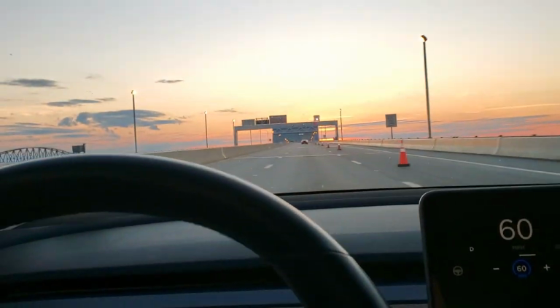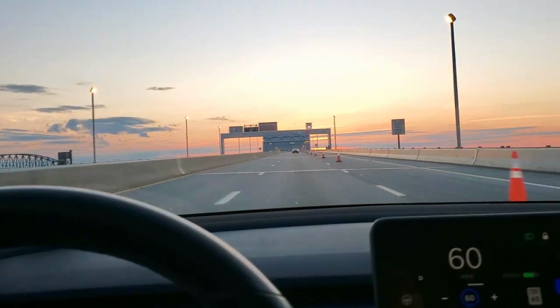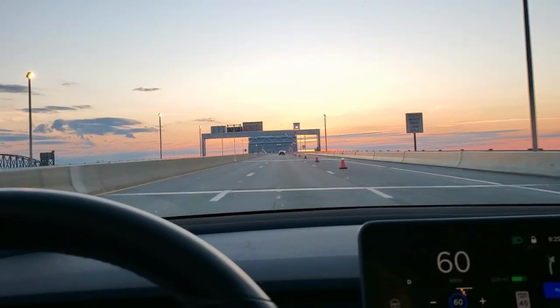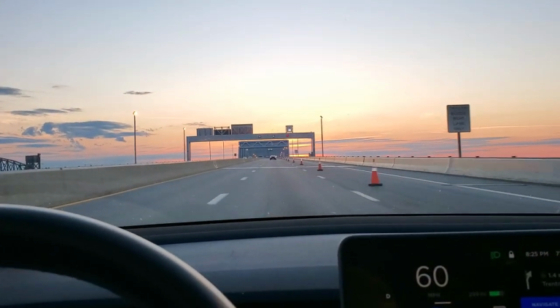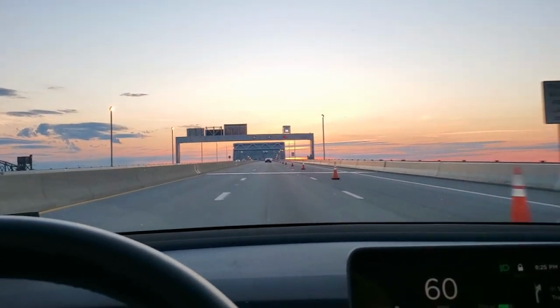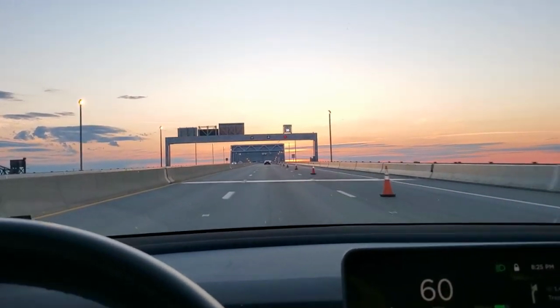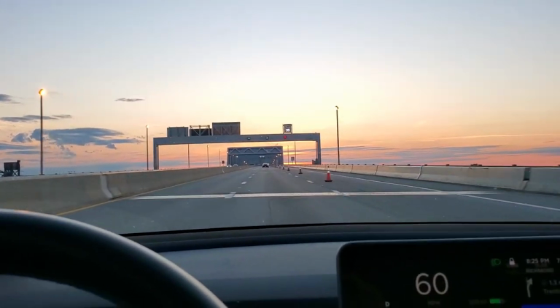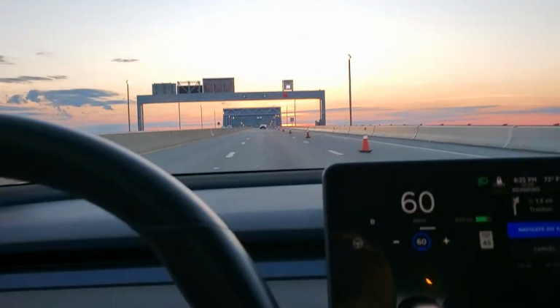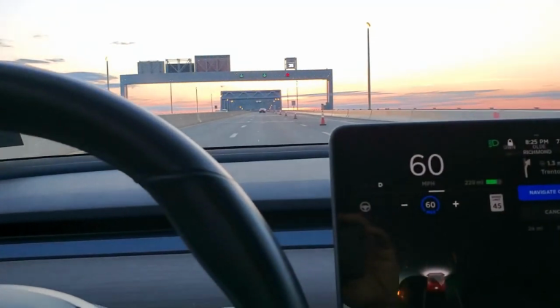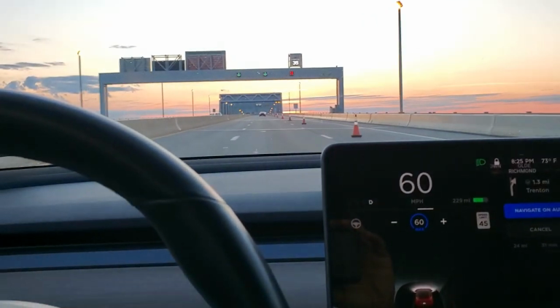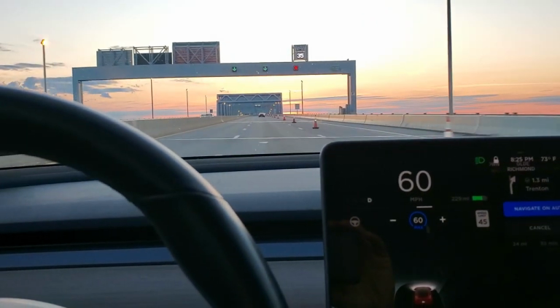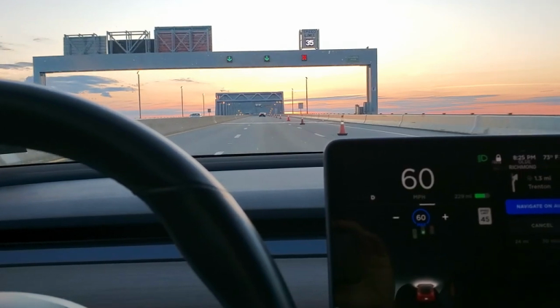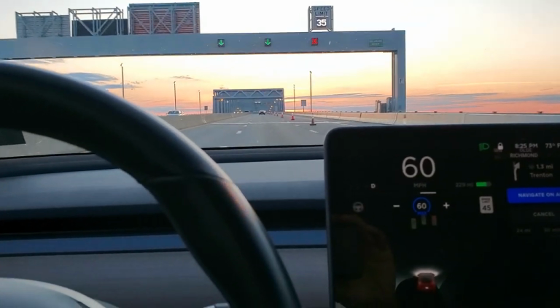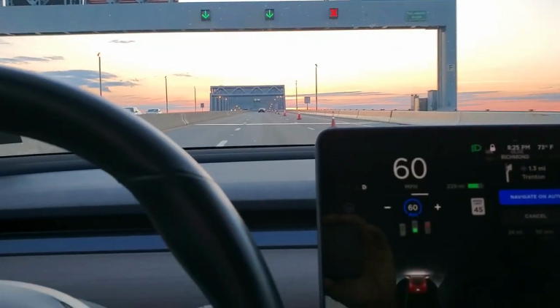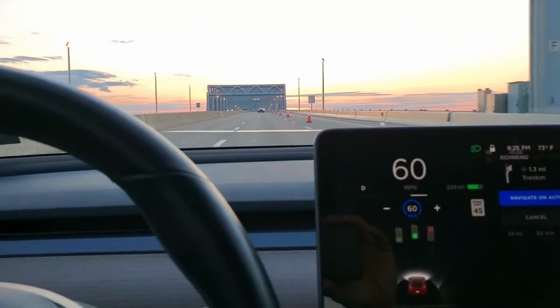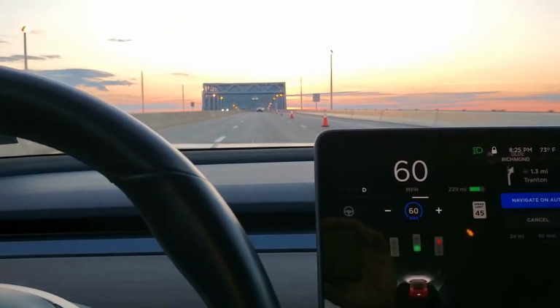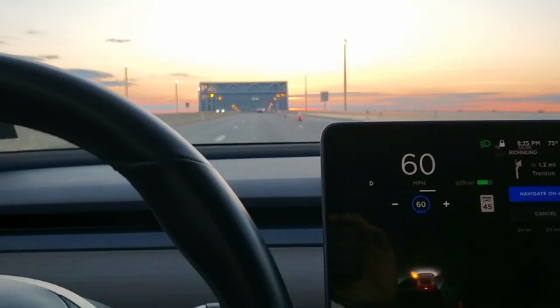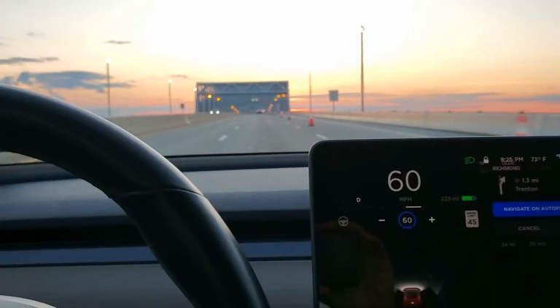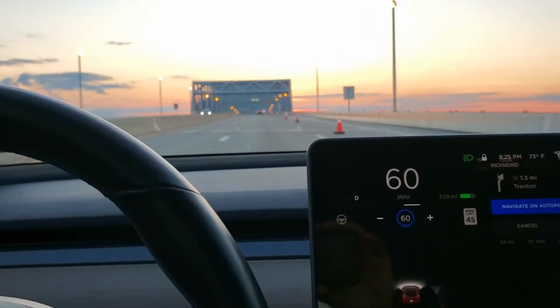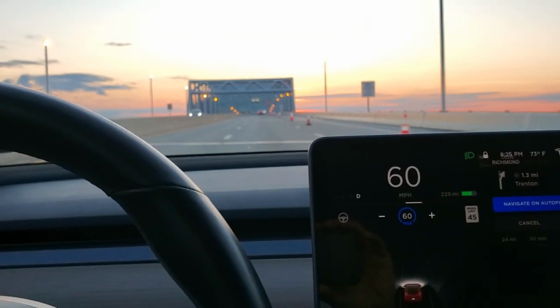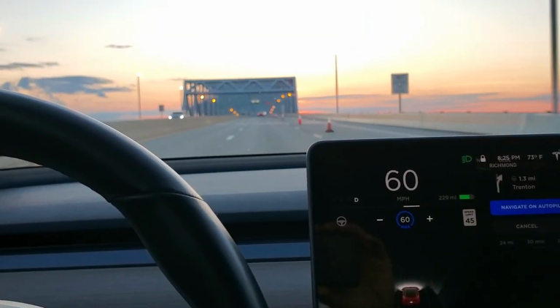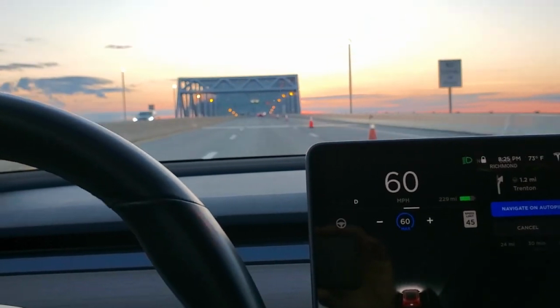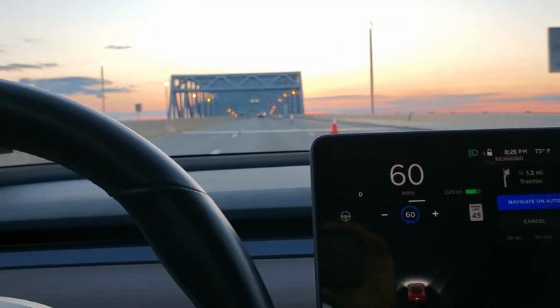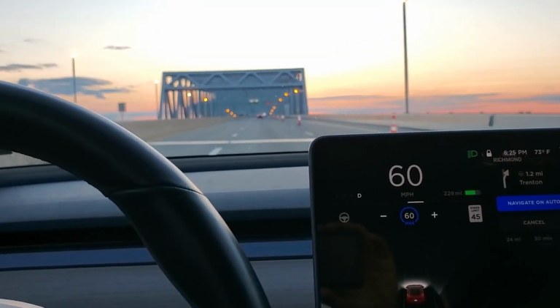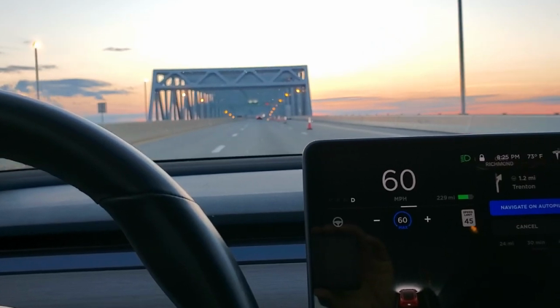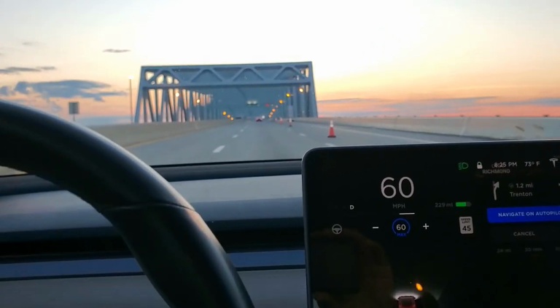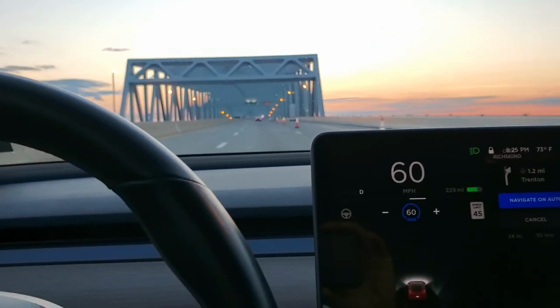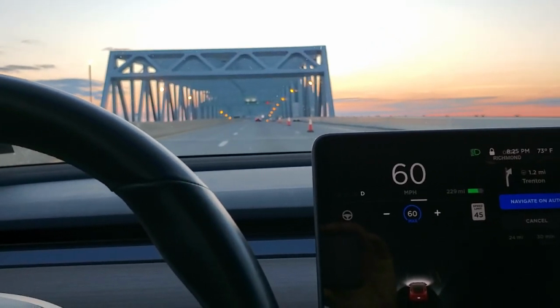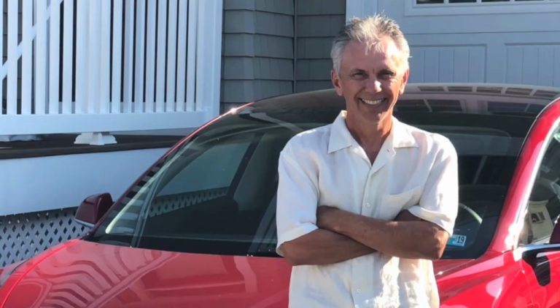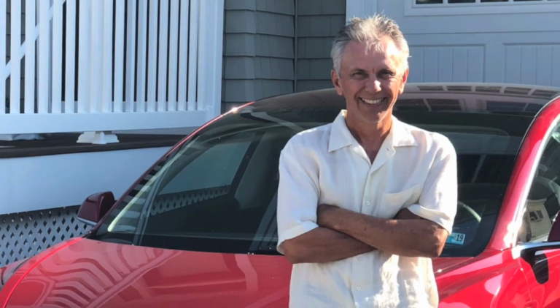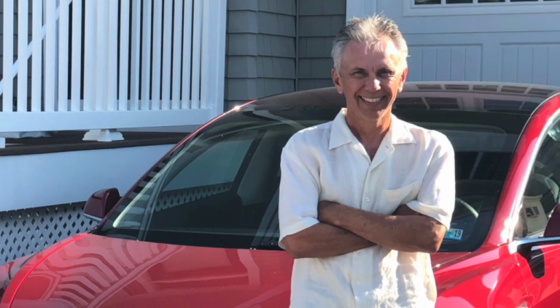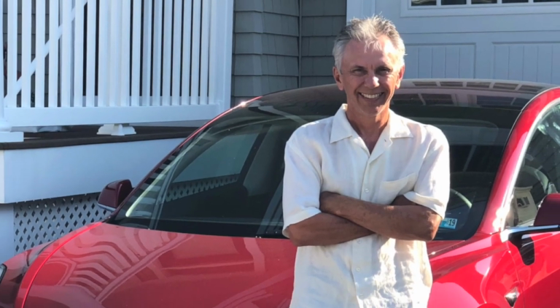So I'm going over a bridge and you'll see that it identifies the arrow lights as traffic lights. Welcome to Tesla Life.